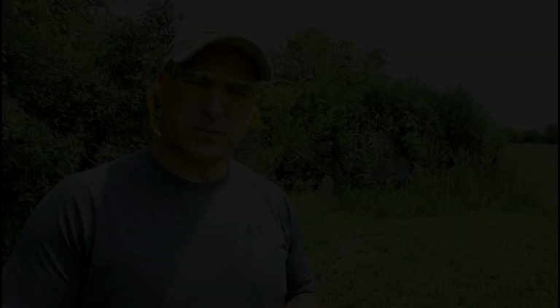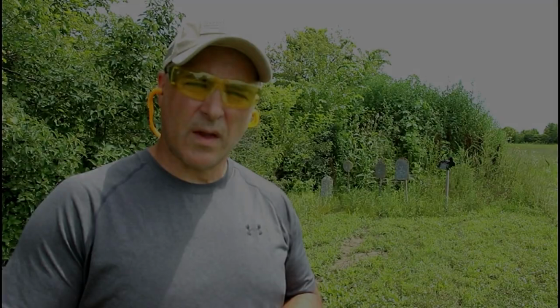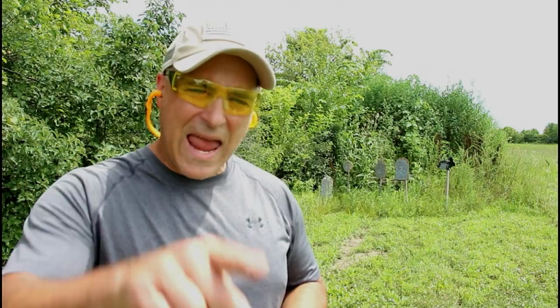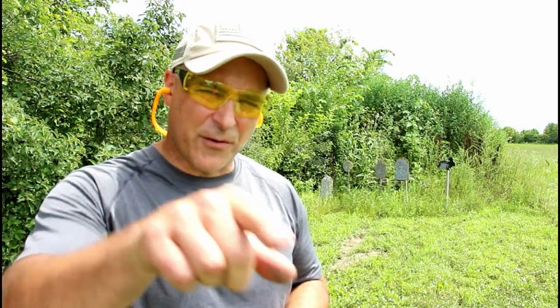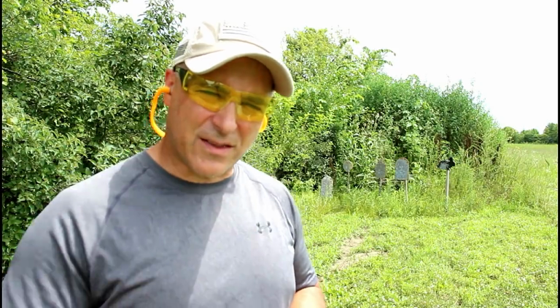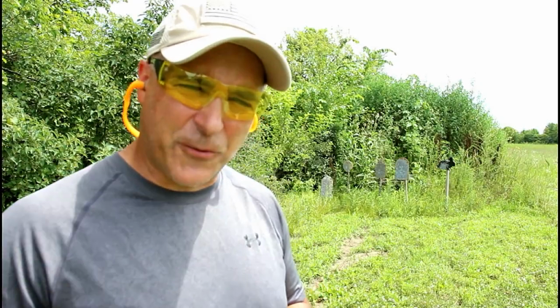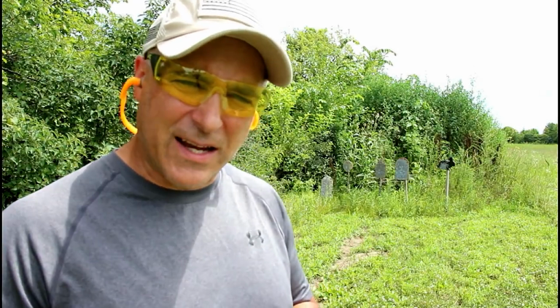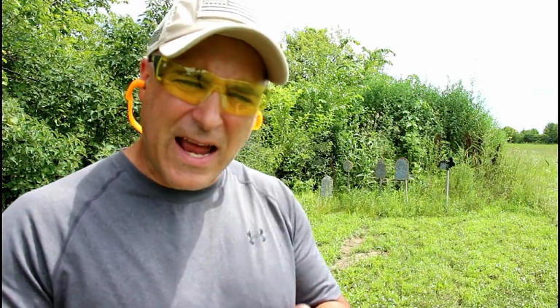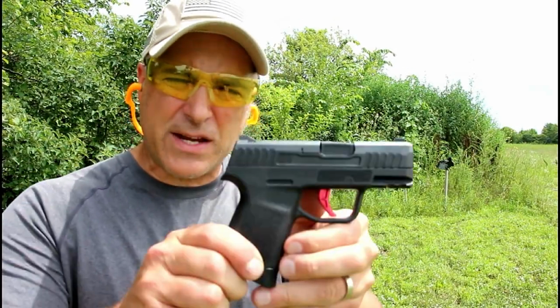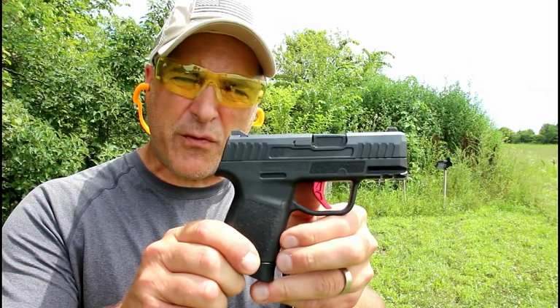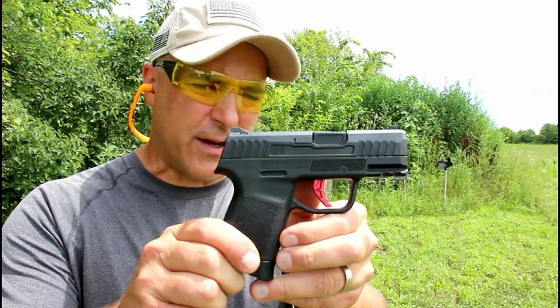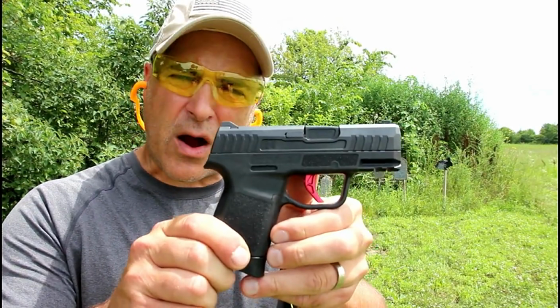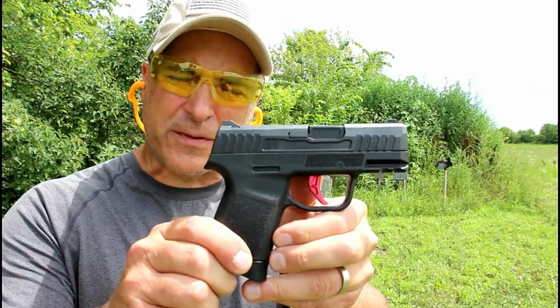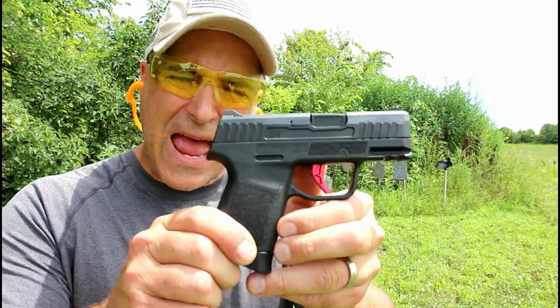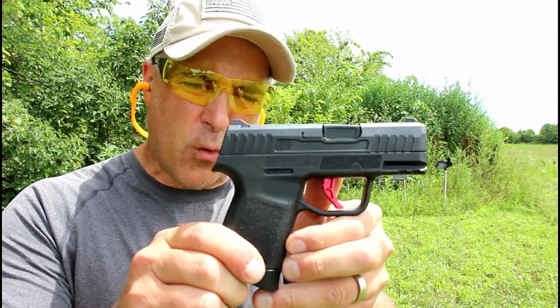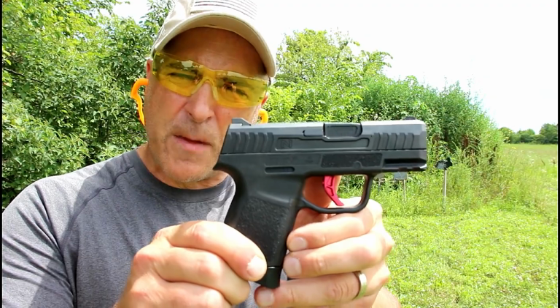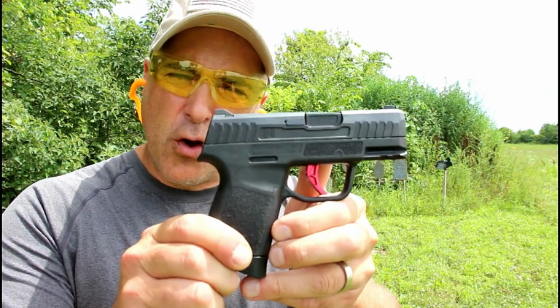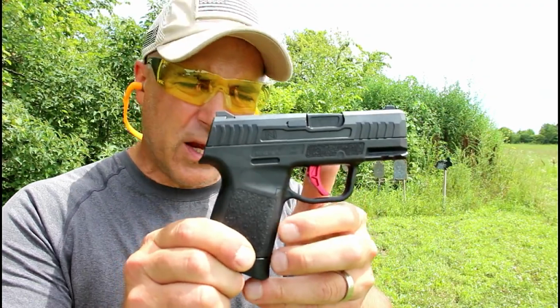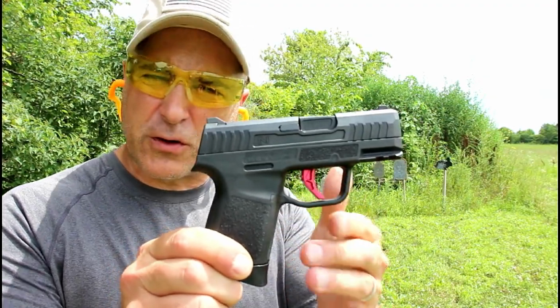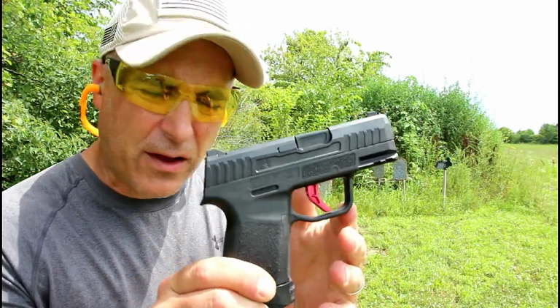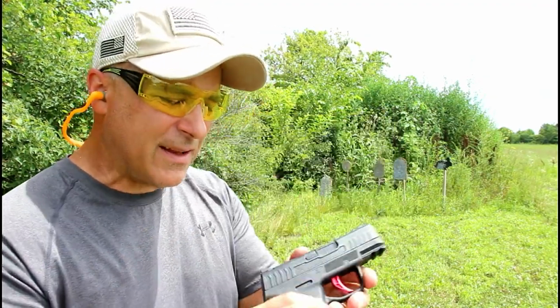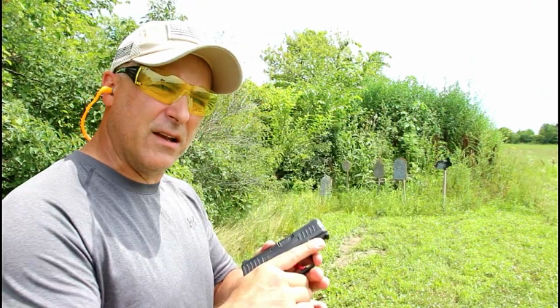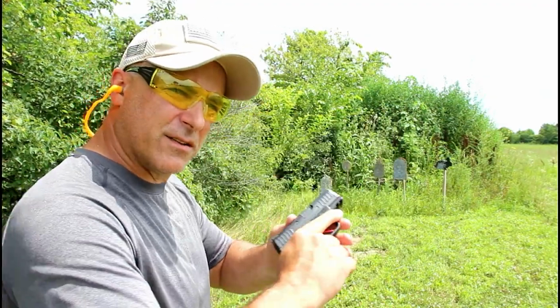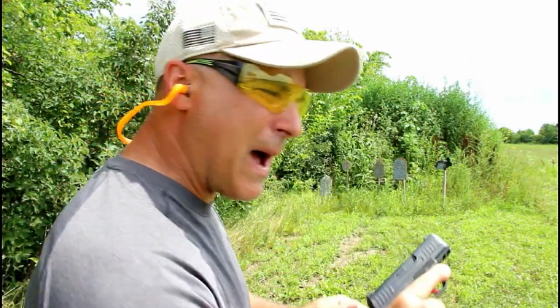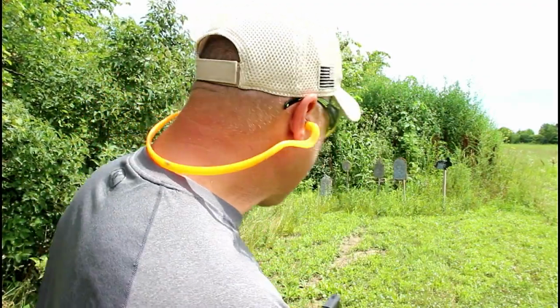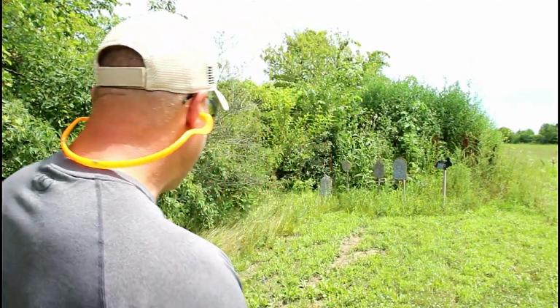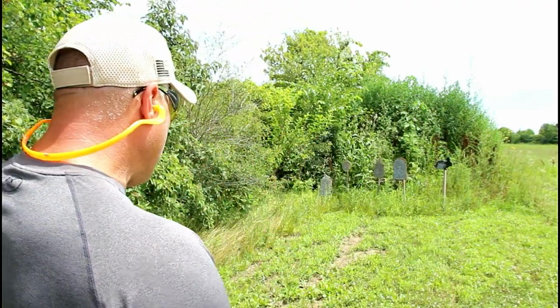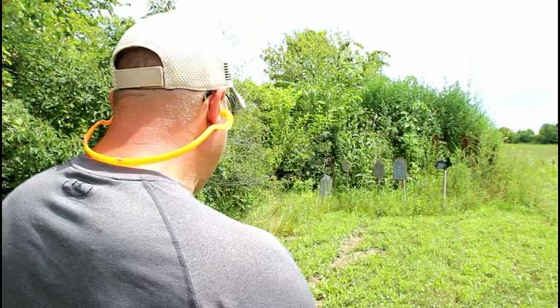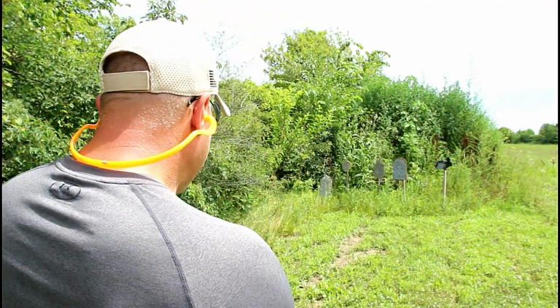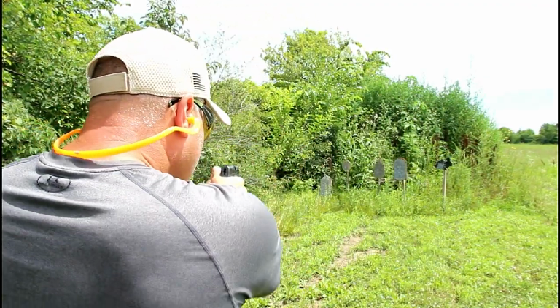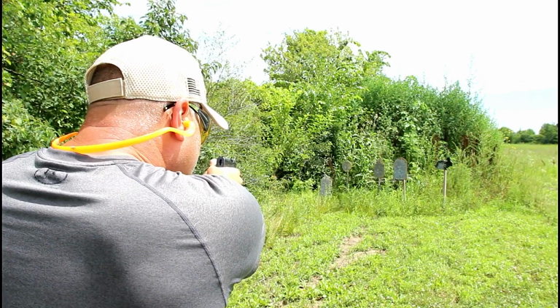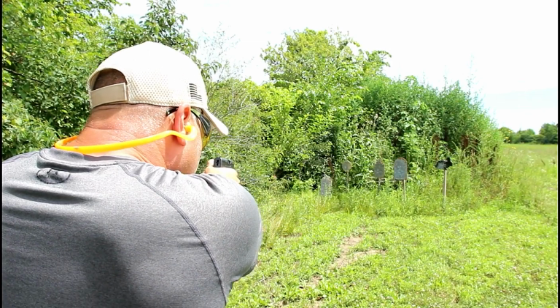Hey there friends, thanks for checking in at the range. We've got the Narrow Arms N1, a new release for 2019 — a subcompact 9 millimeter handgun. Let's see how it does.